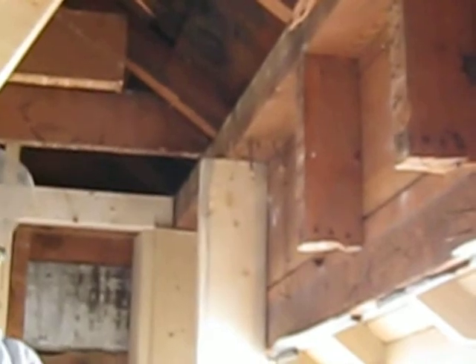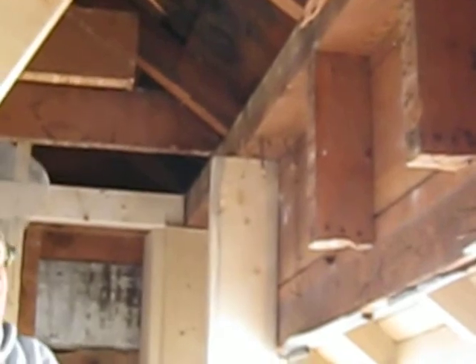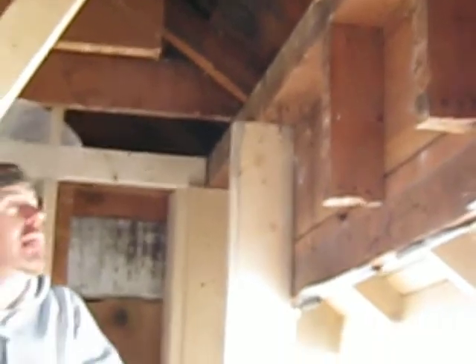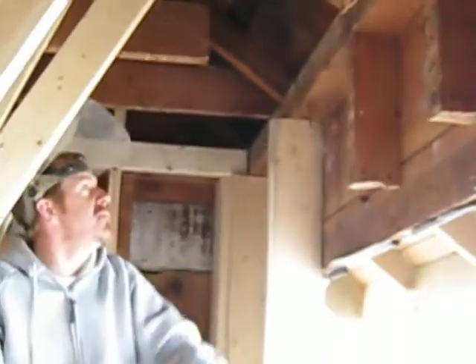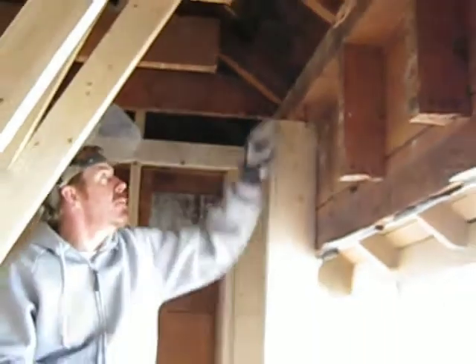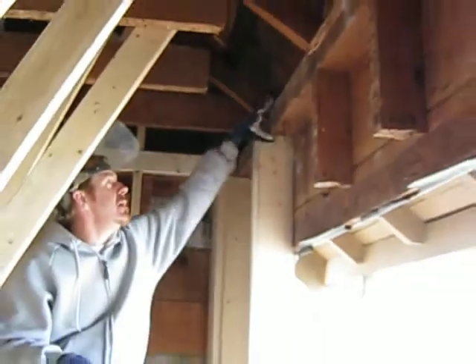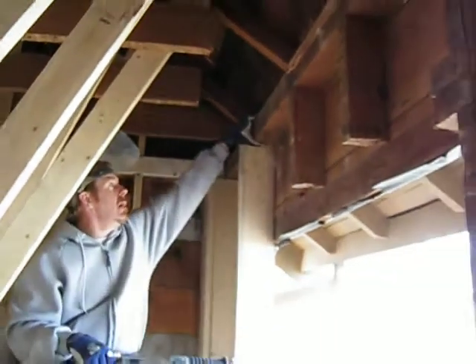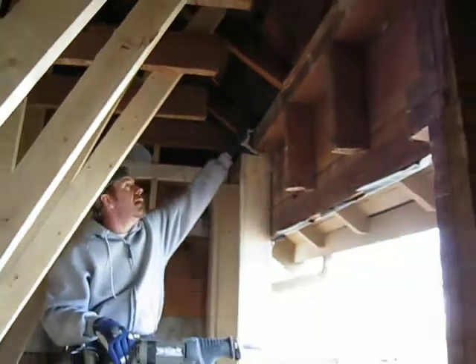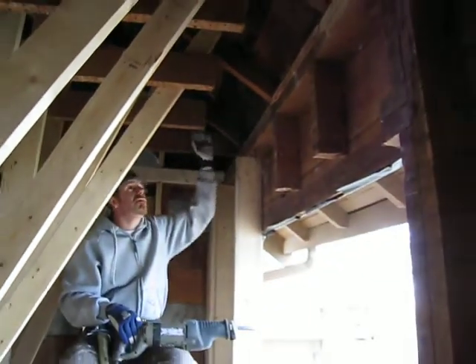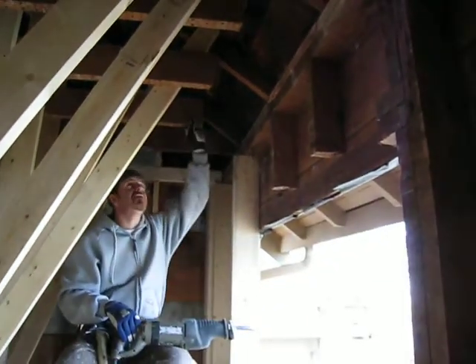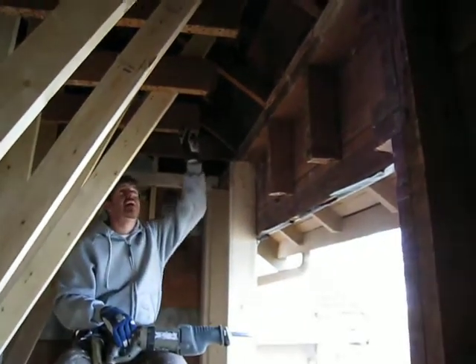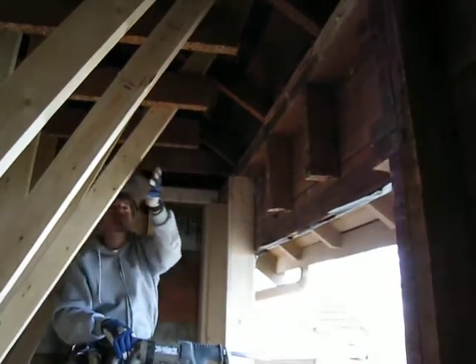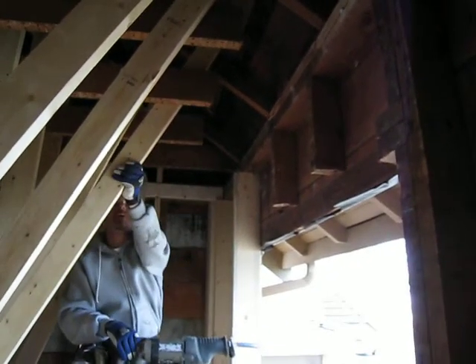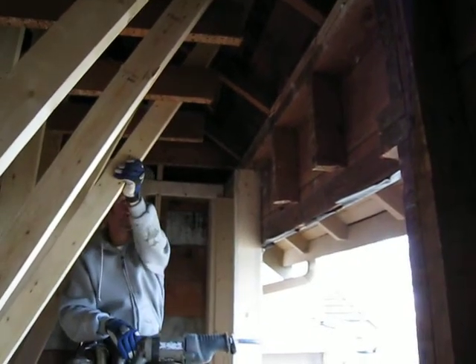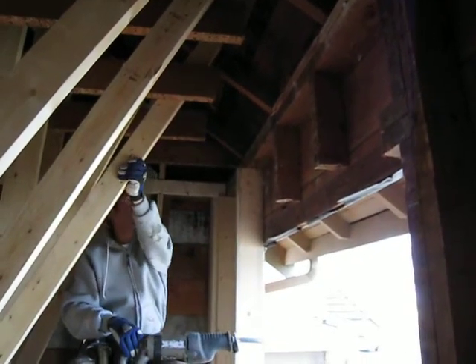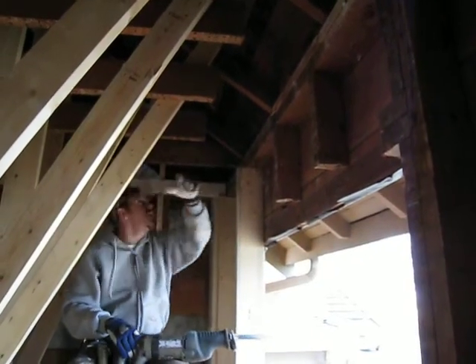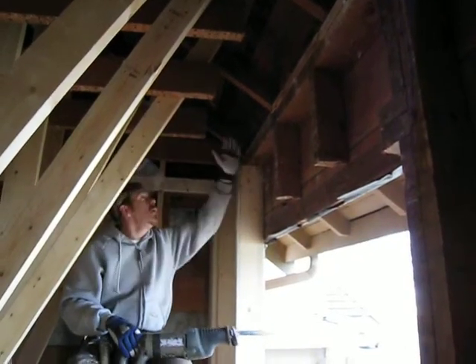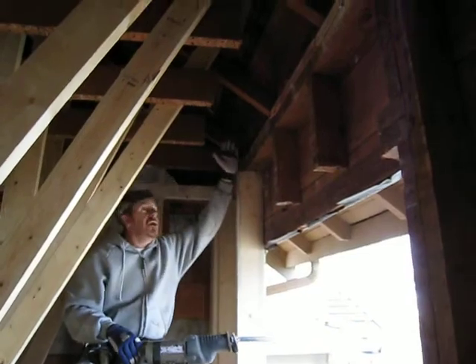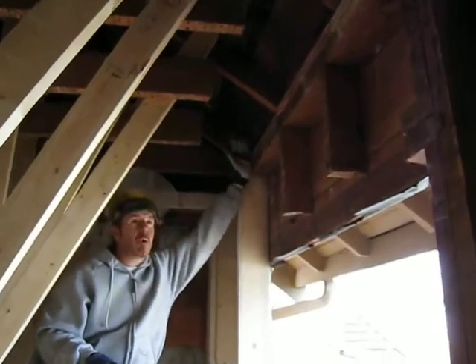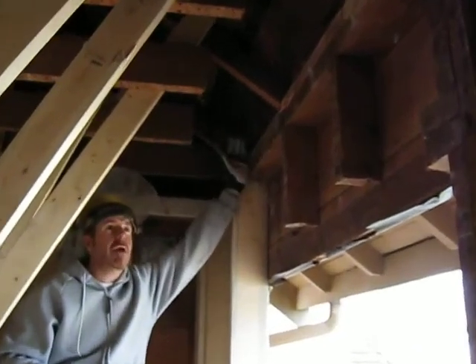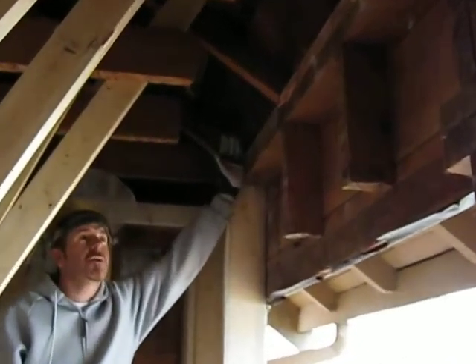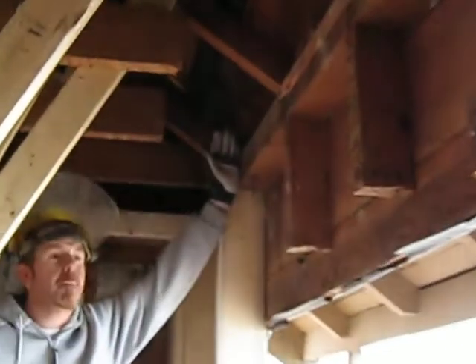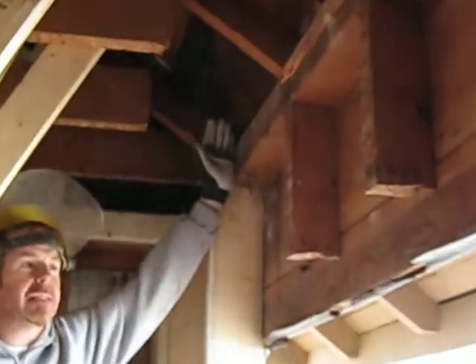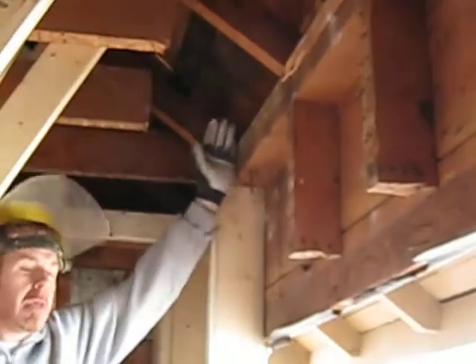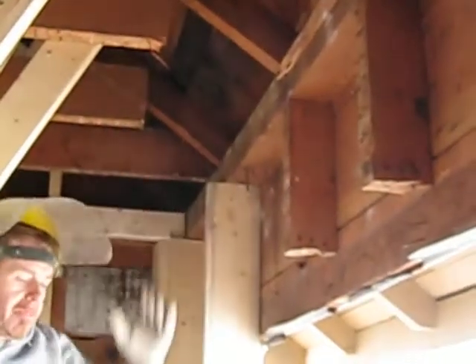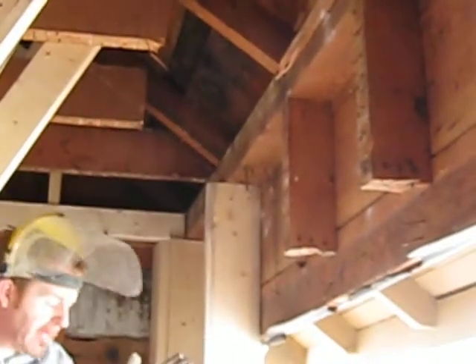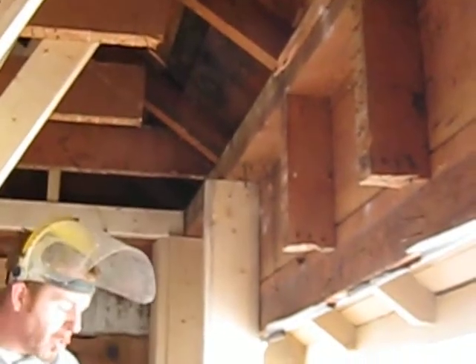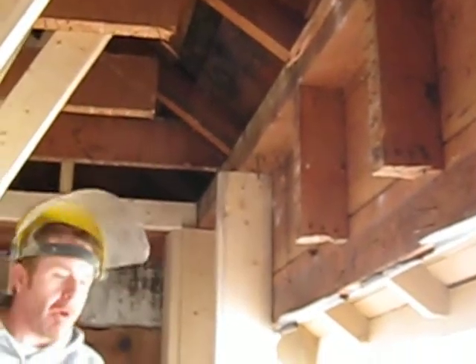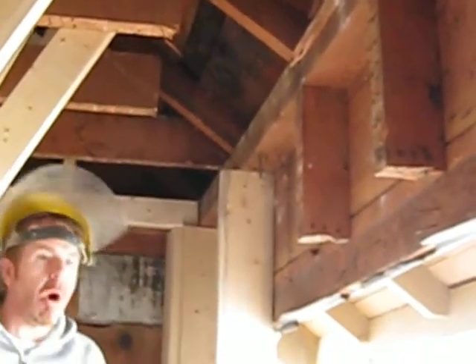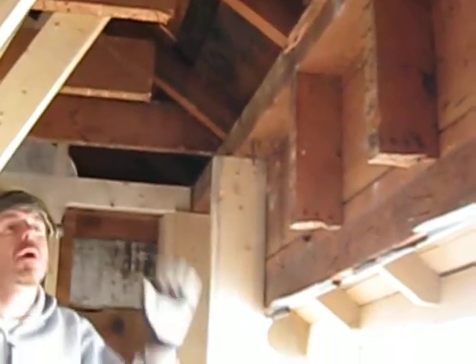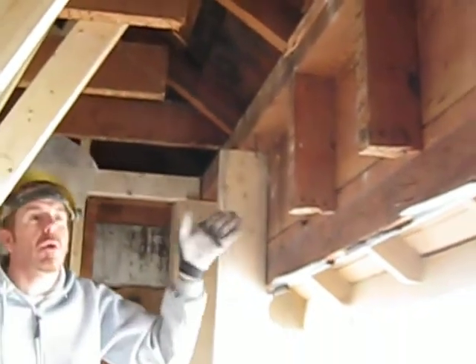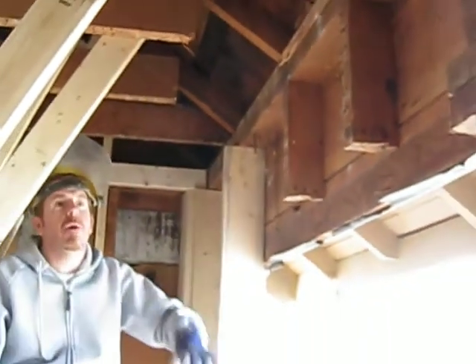With the temporary support in place, they're starting to cut away the old top plates. Eventually, this whole part of the wall will come out.